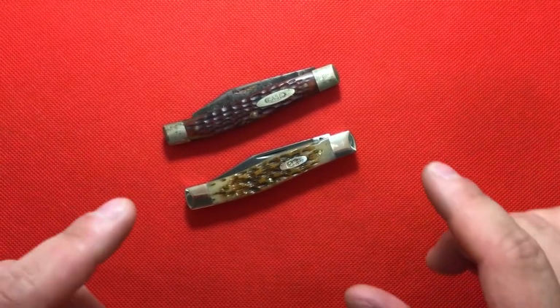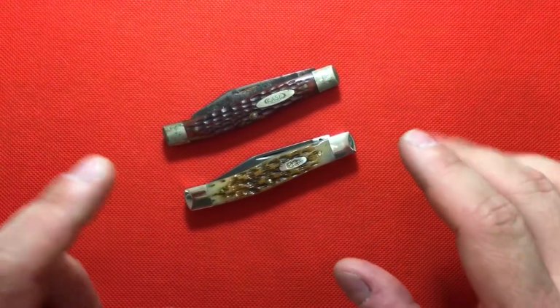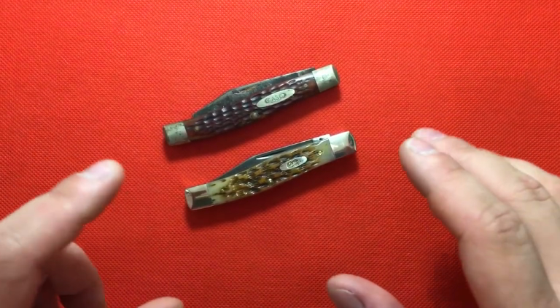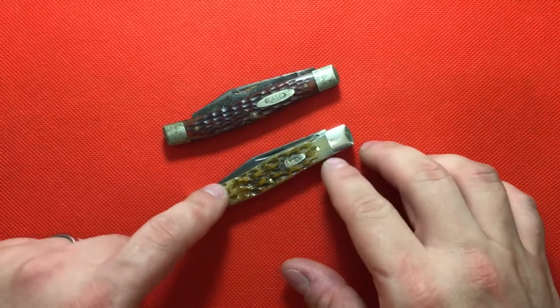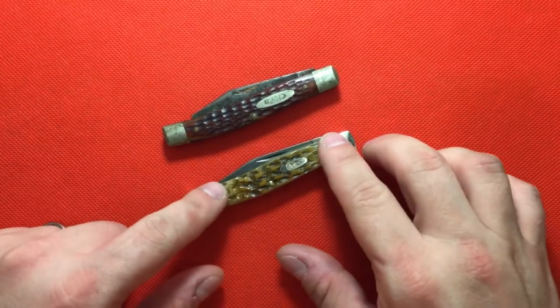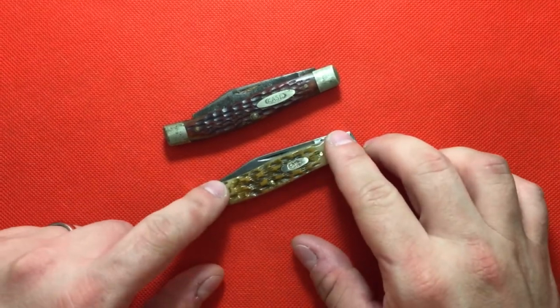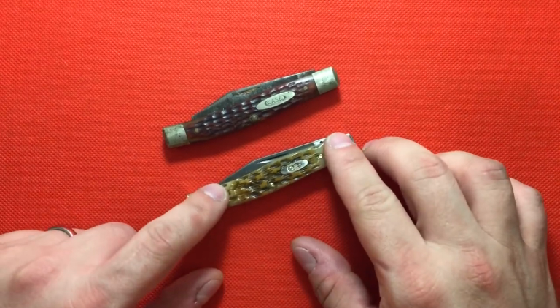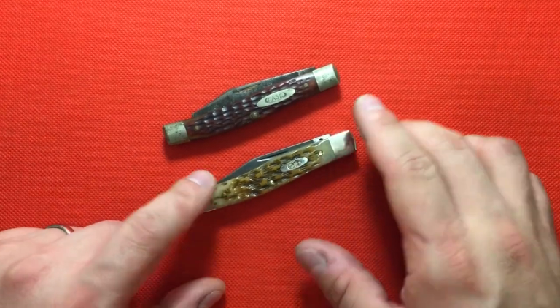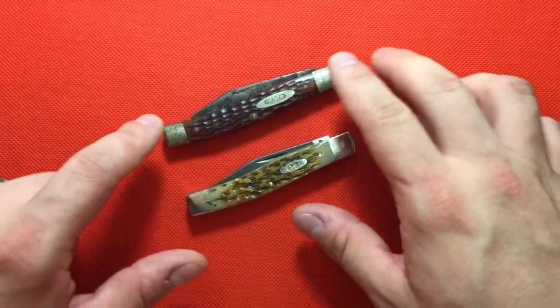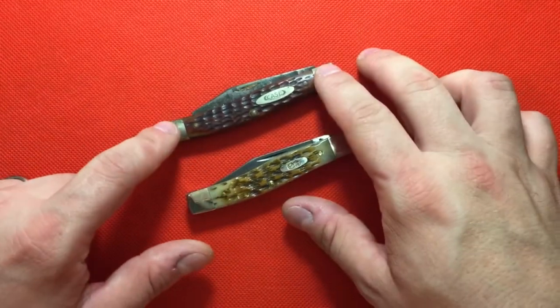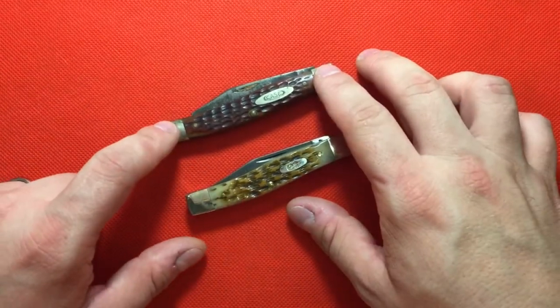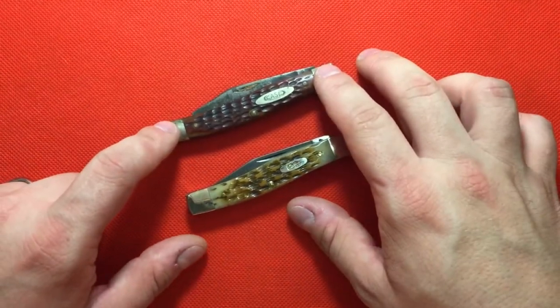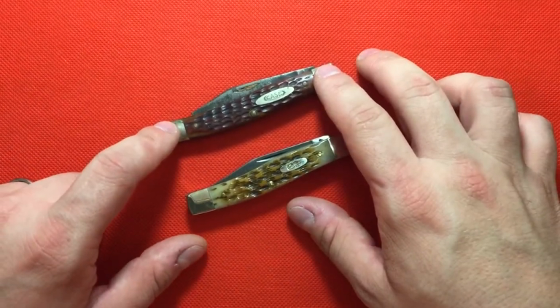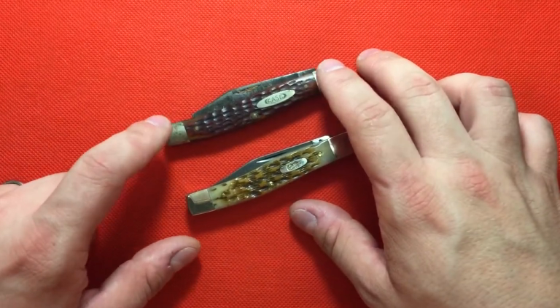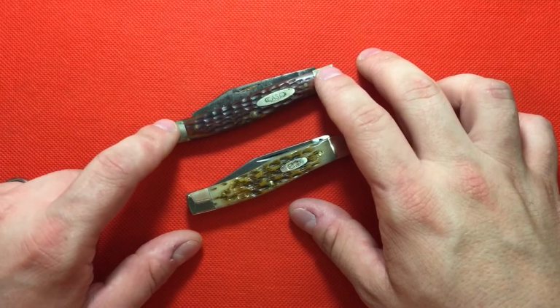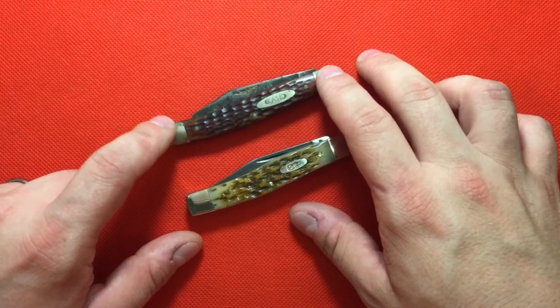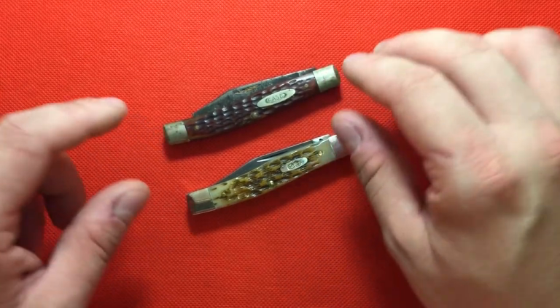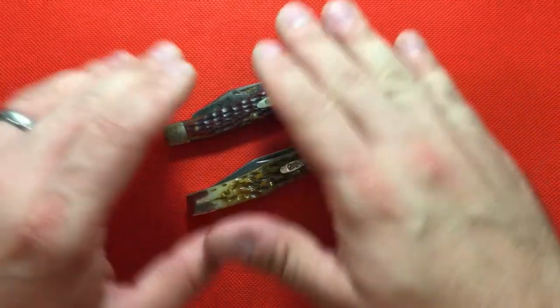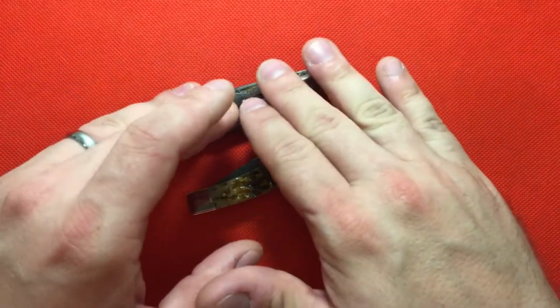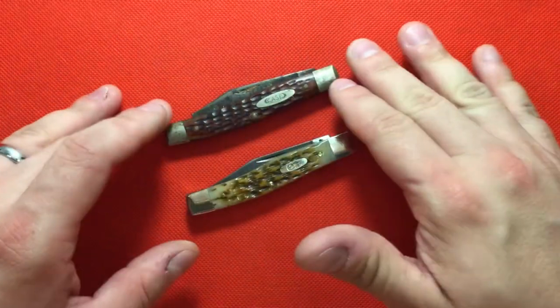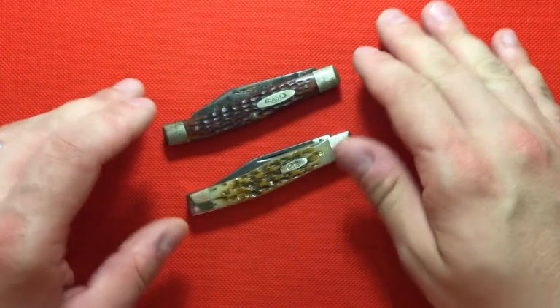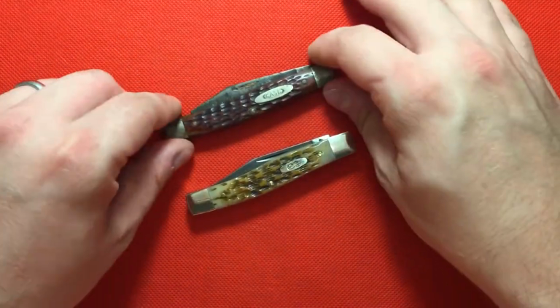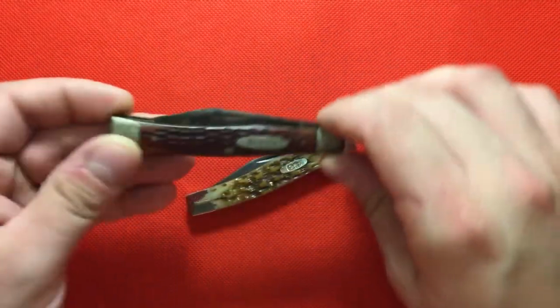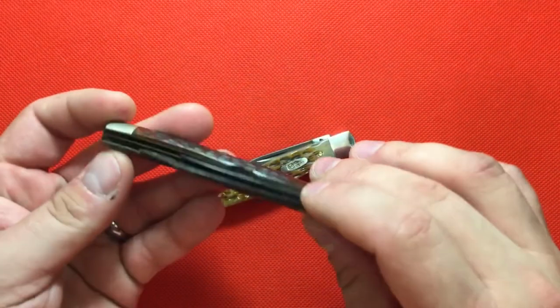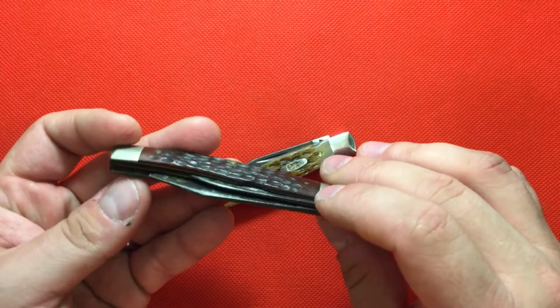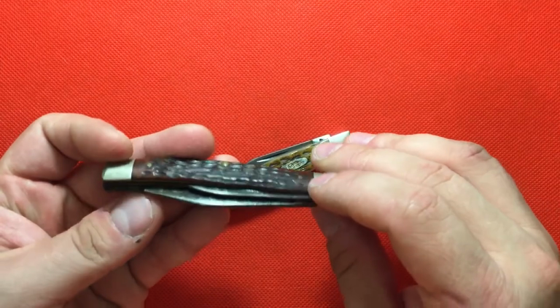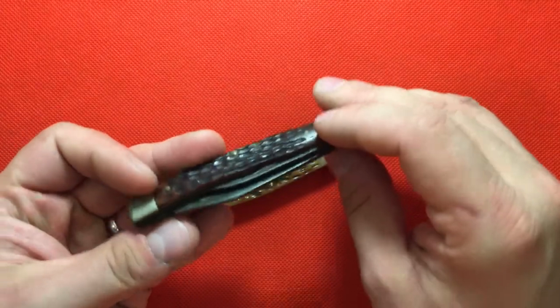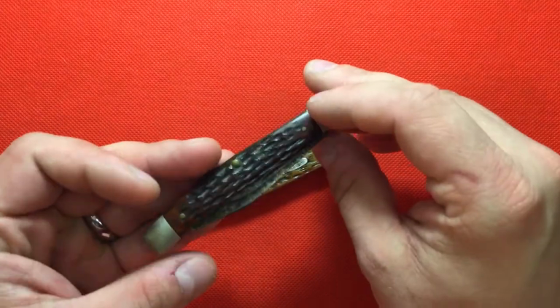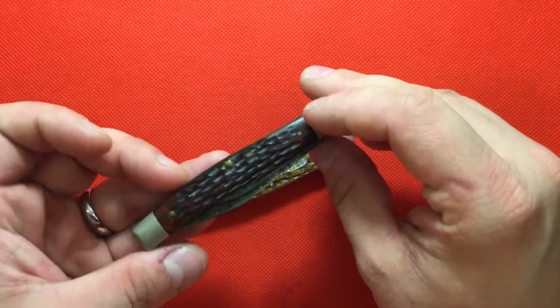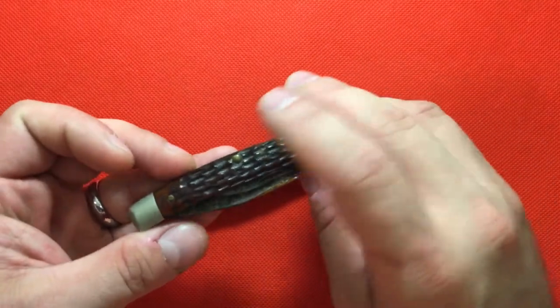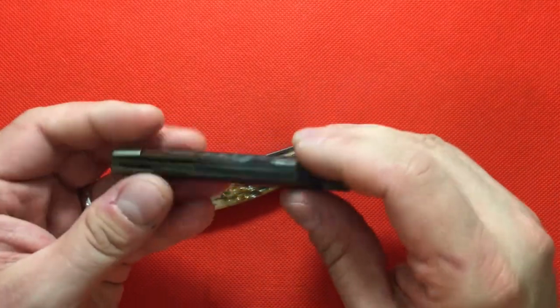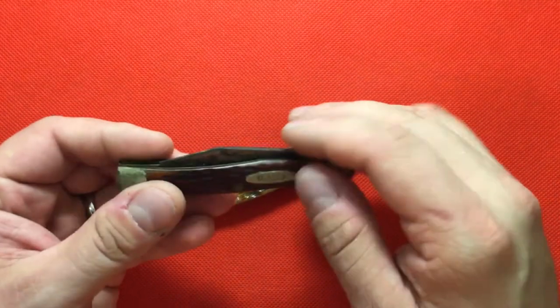This one is mine and this one is my grandfather's on my mother's side. I haven't done anything to this knife — I decided I'm not going to restore it or do anything to it.